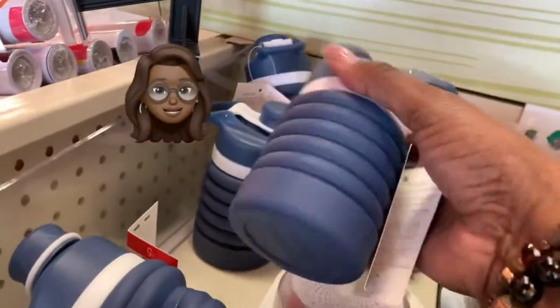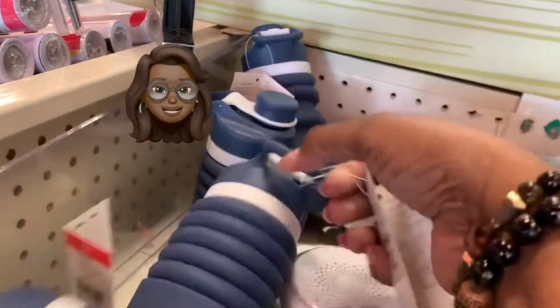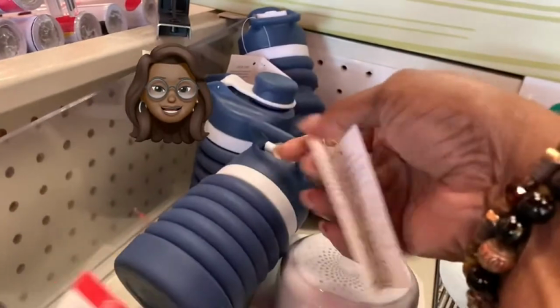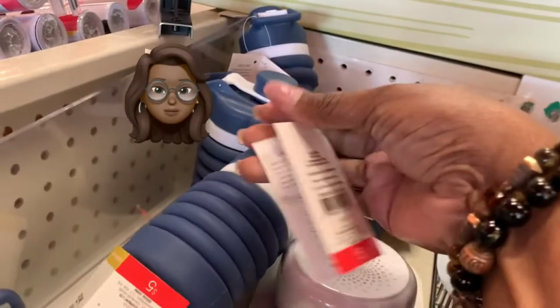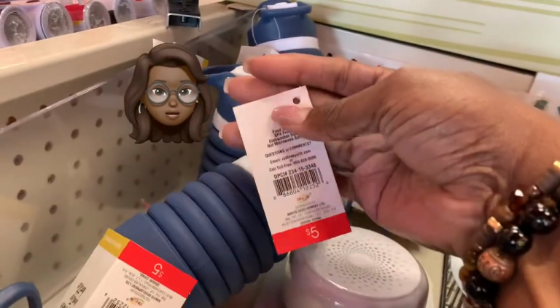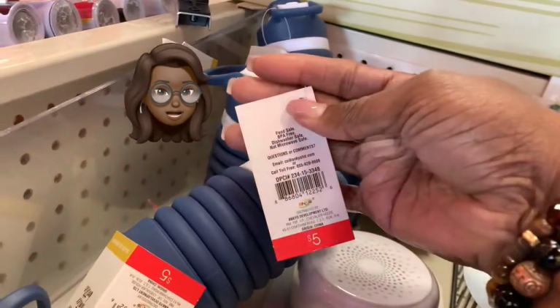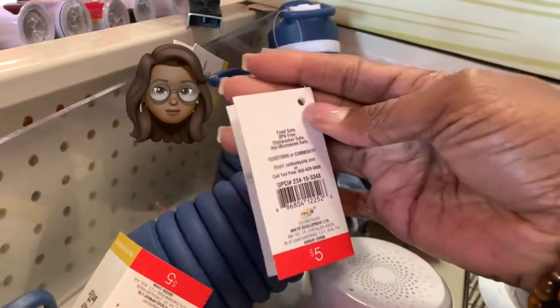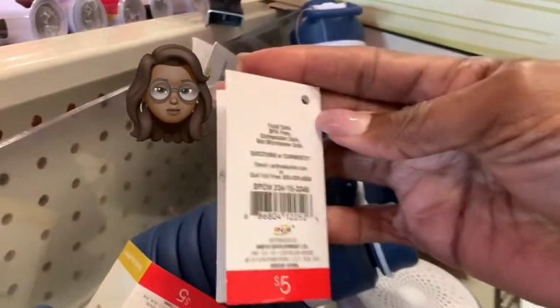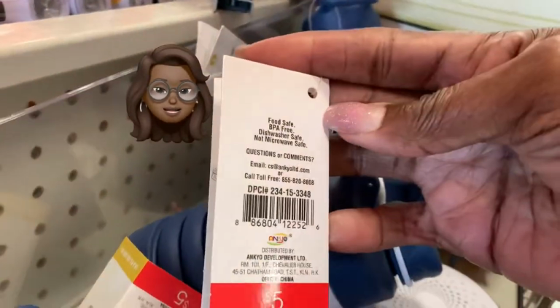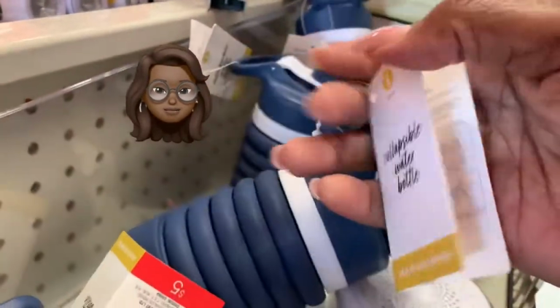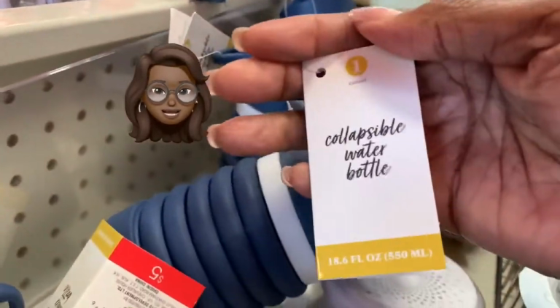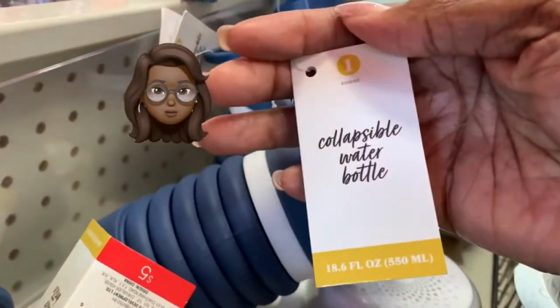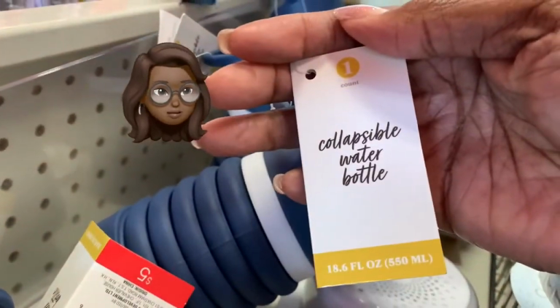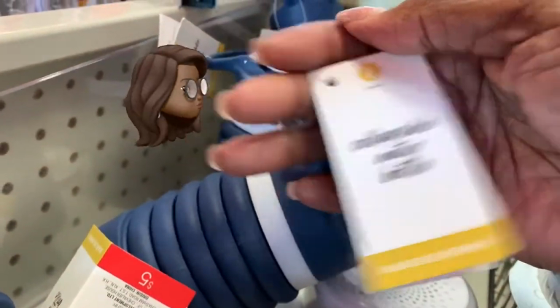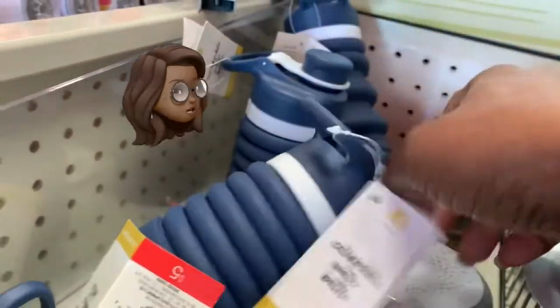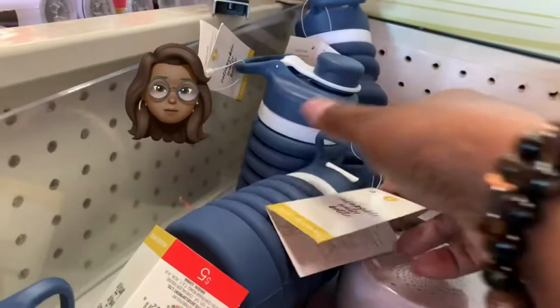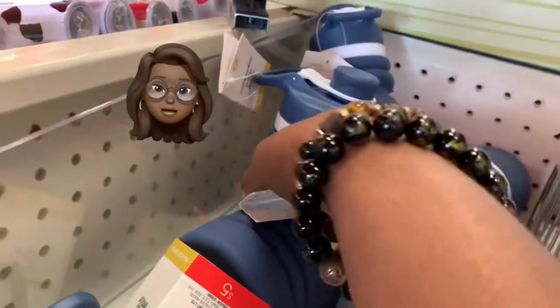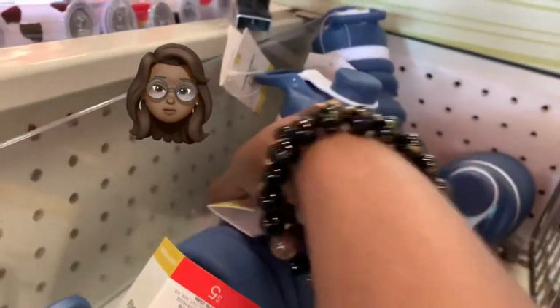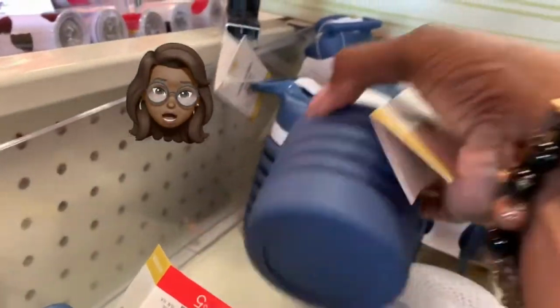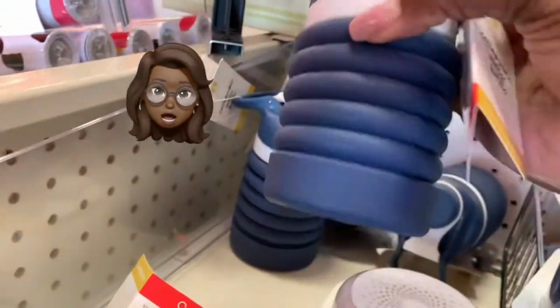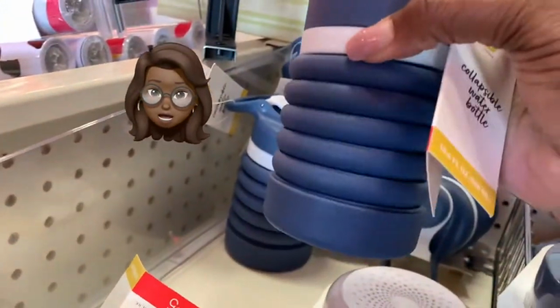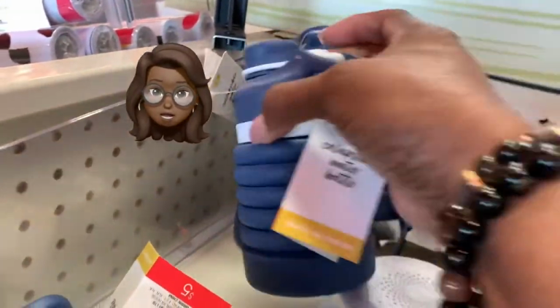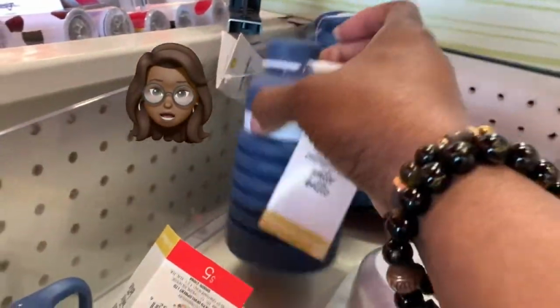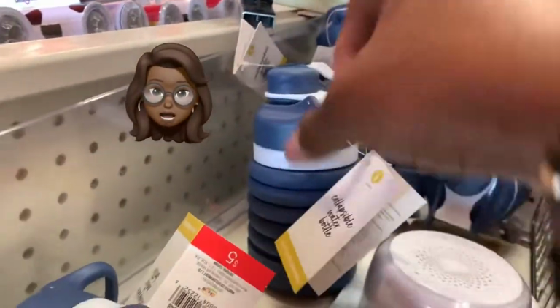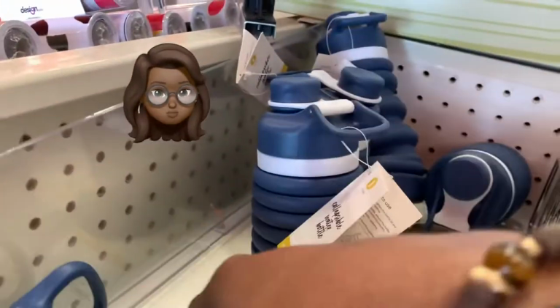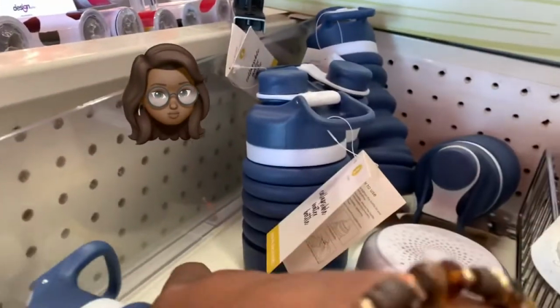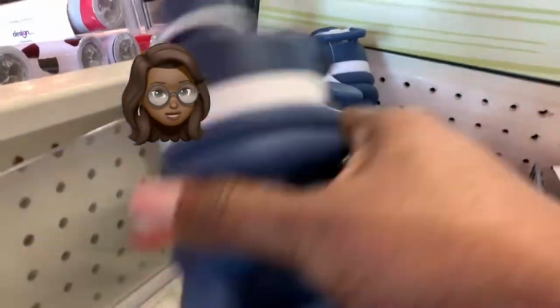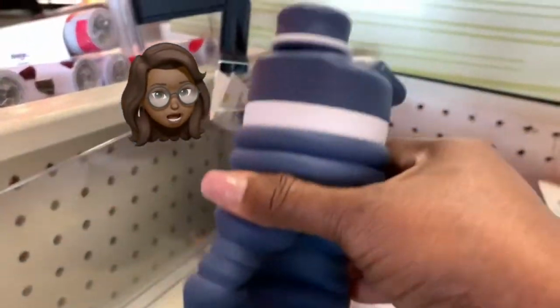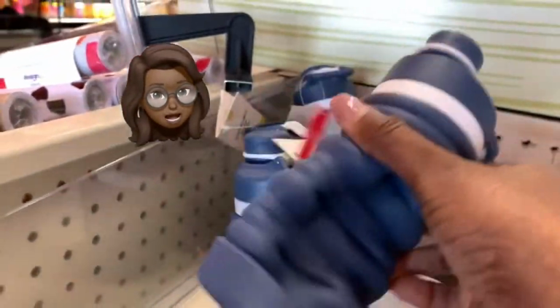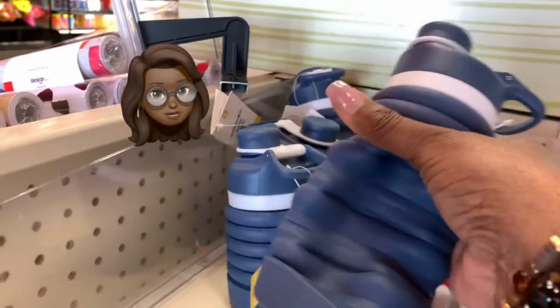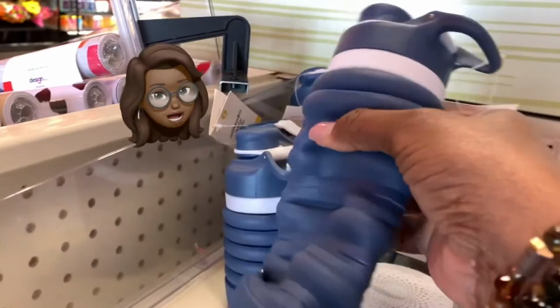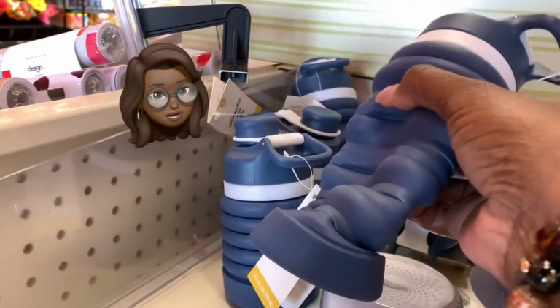Then we got the collapsible water bottle. I was thinking, where could I use this collapsible water bottle? Maybe by the pool — oh yeah, you can. Stop, I ain't finished yet.